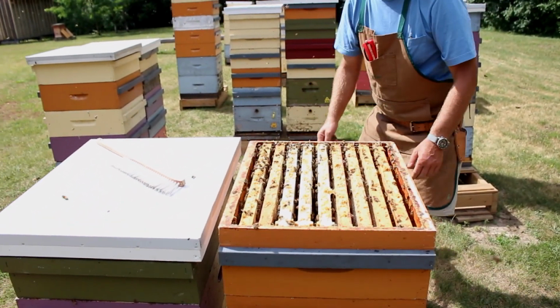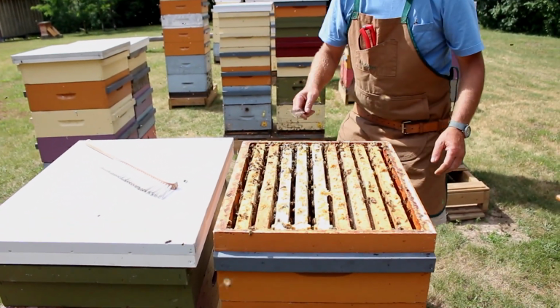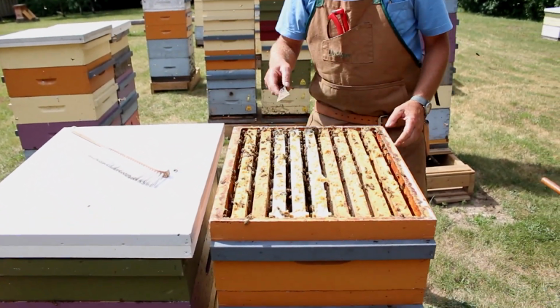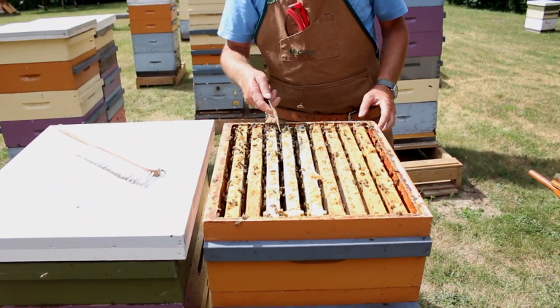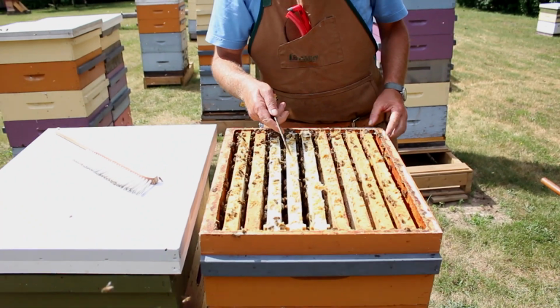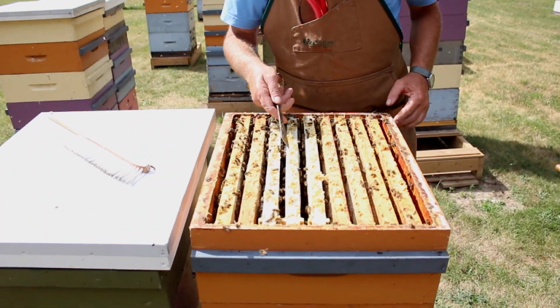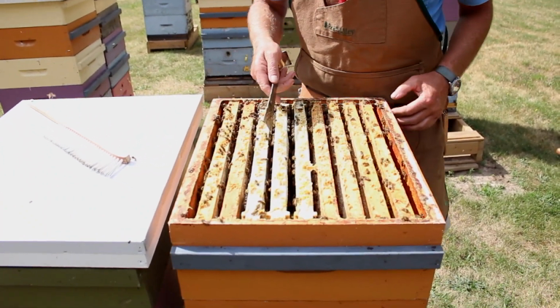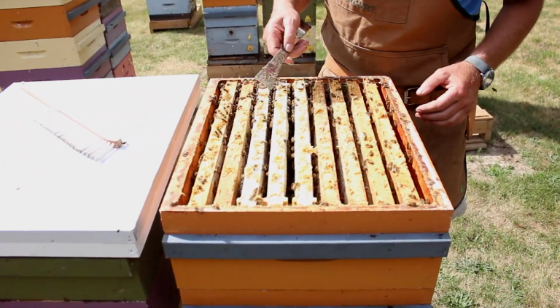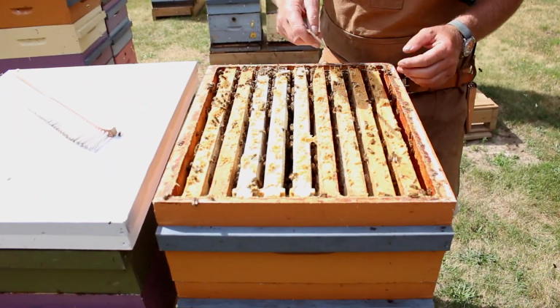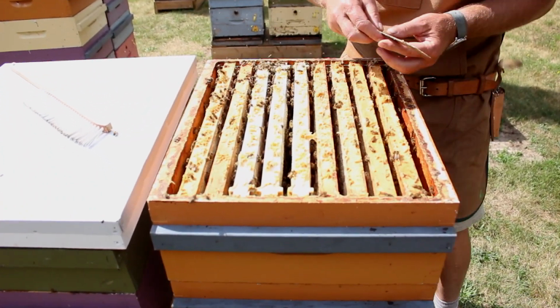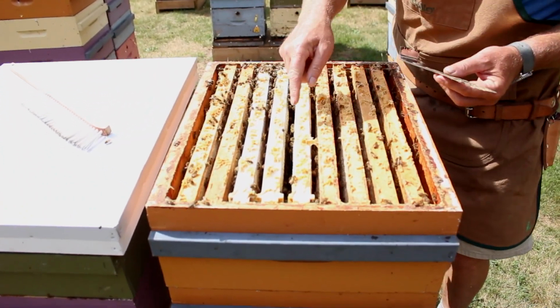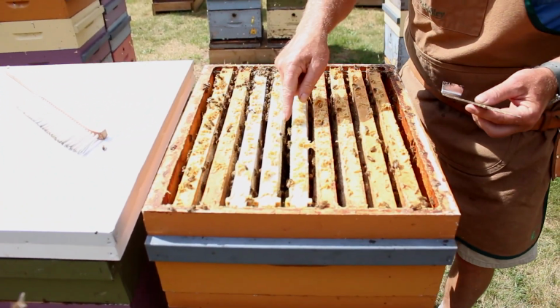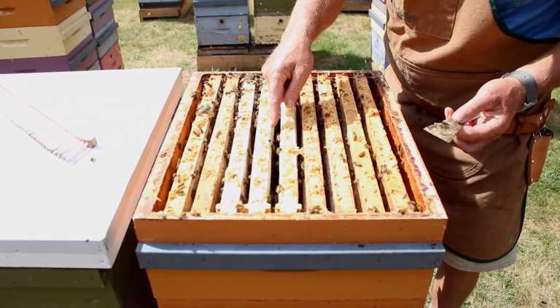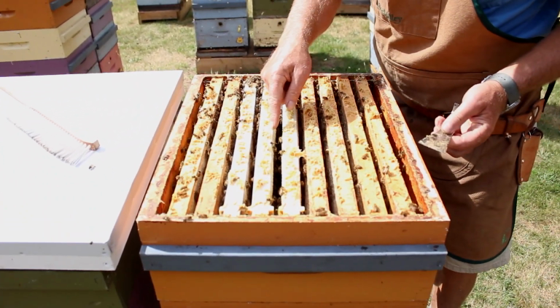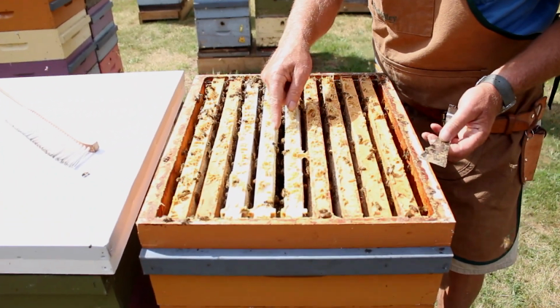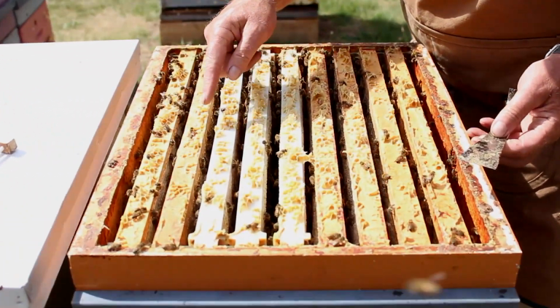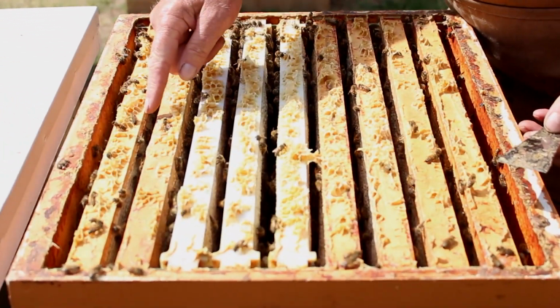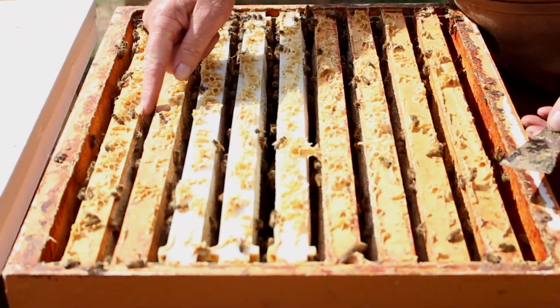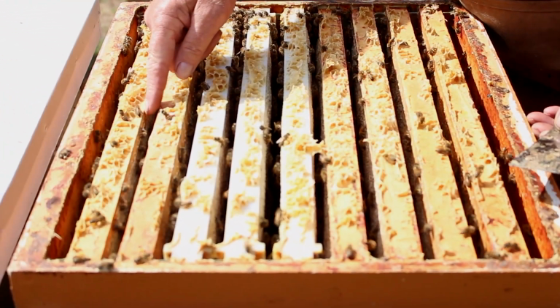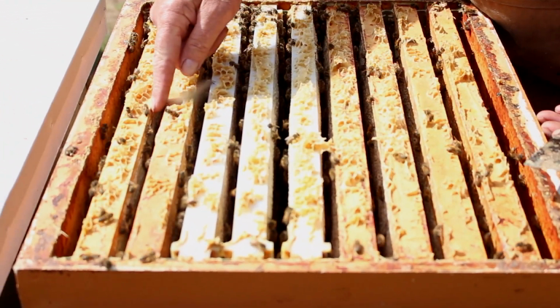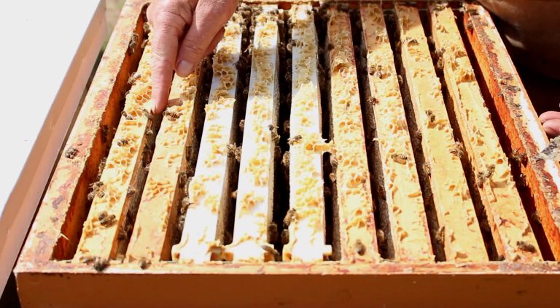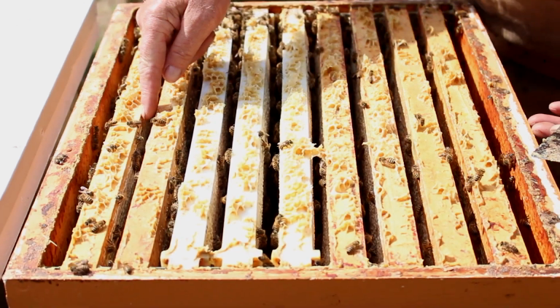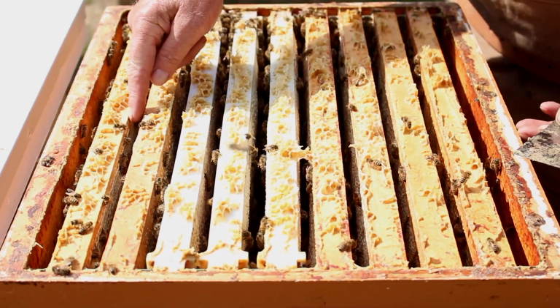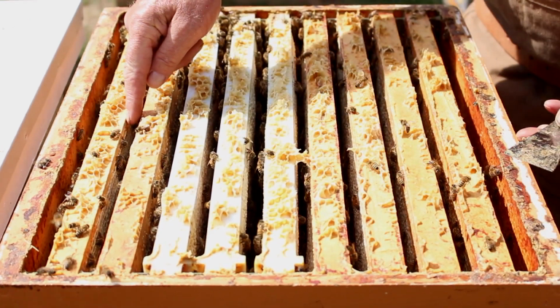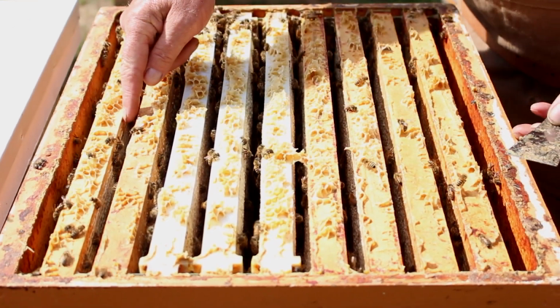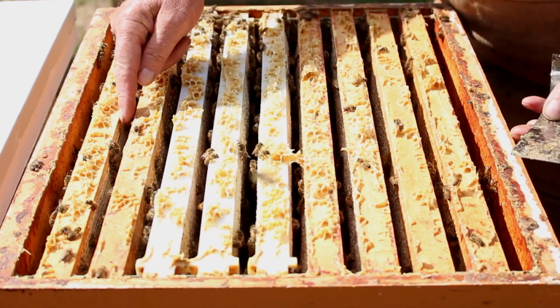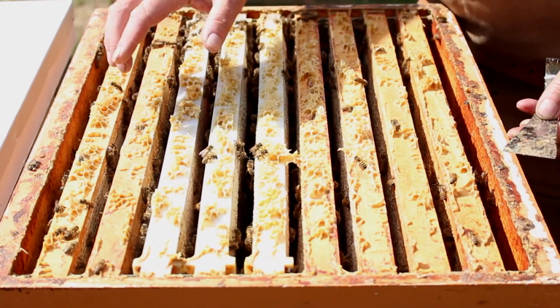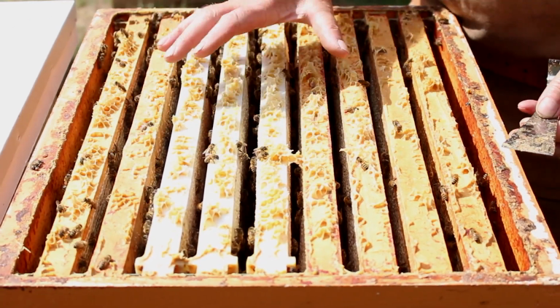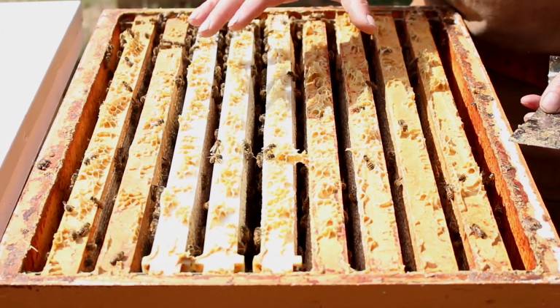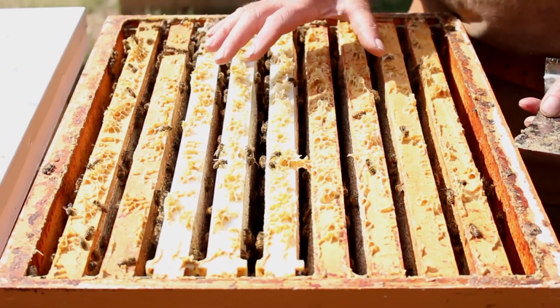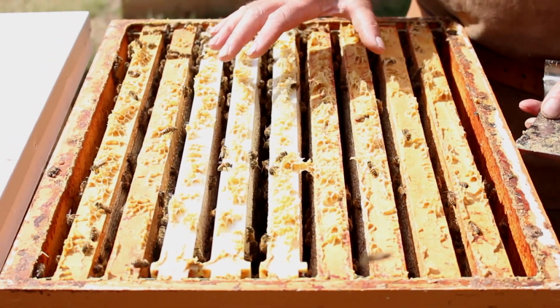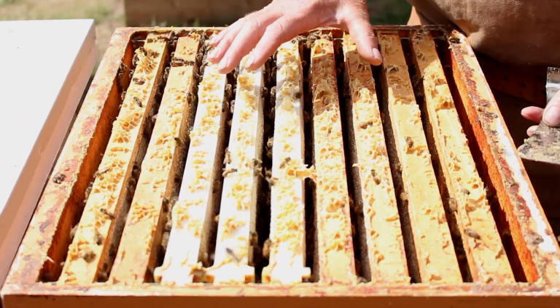Well, we'll look in here — wow, that looks fantastic. Lots of capped honey down in here, it's capped right over to this outside frame here, so this one is ready to harvest.